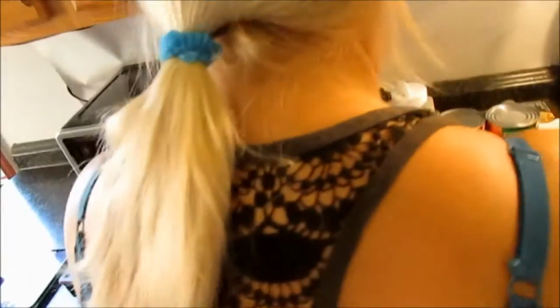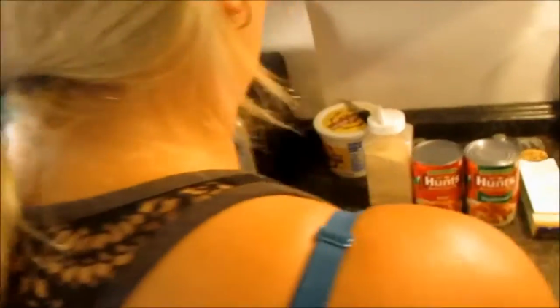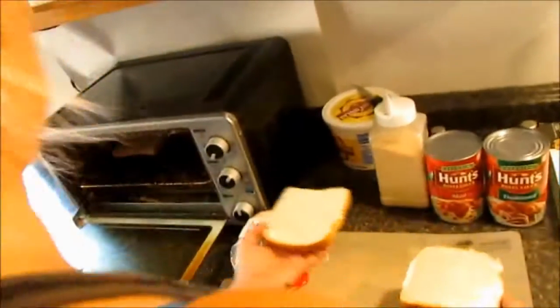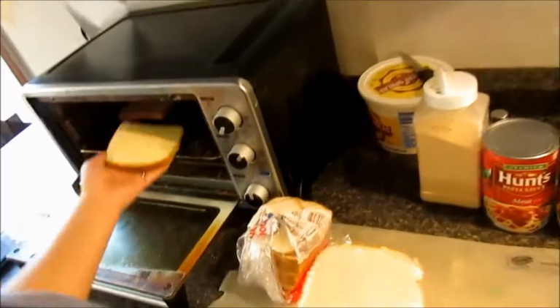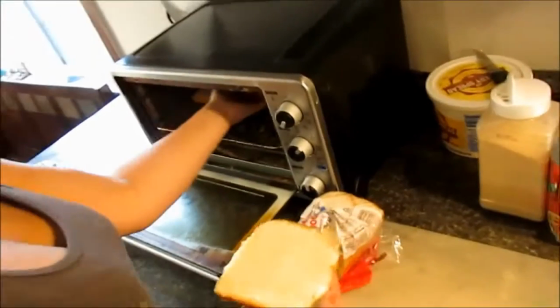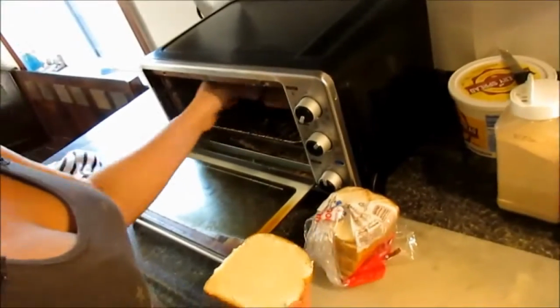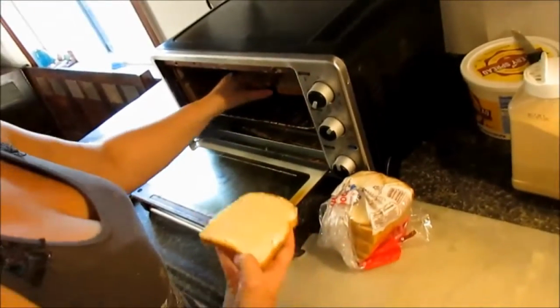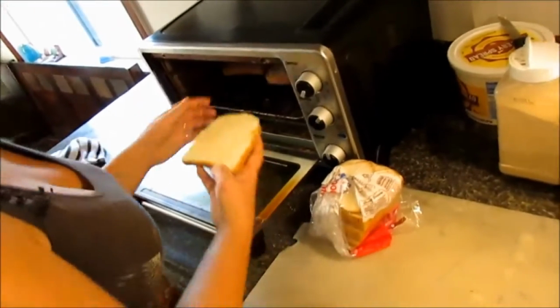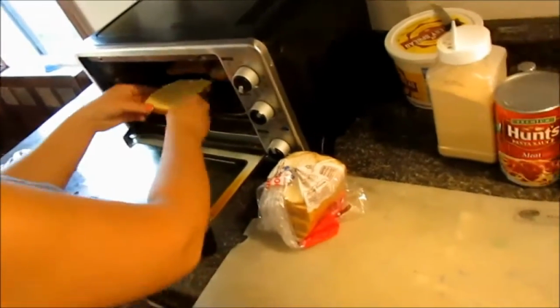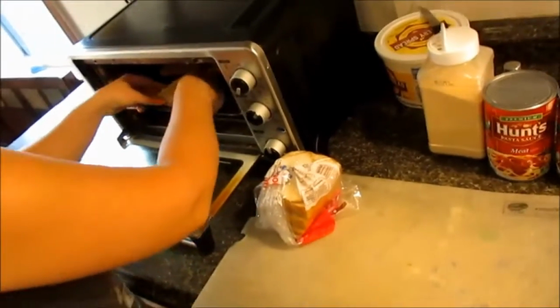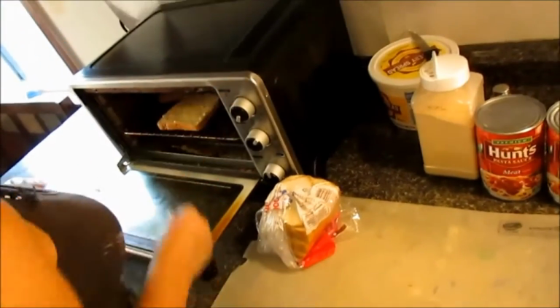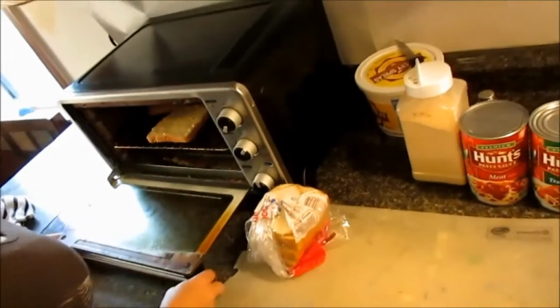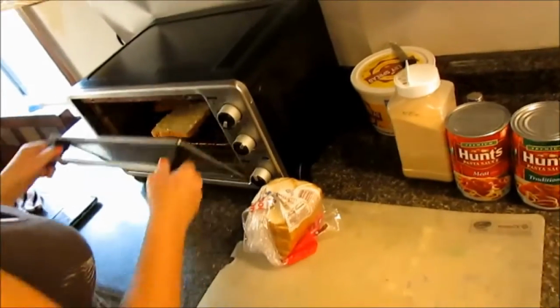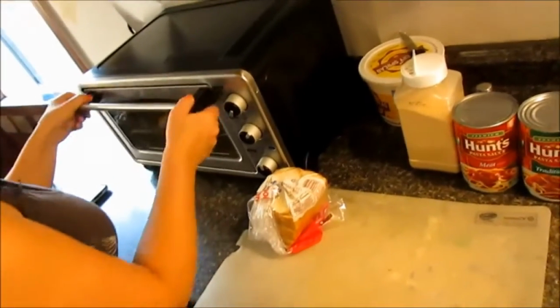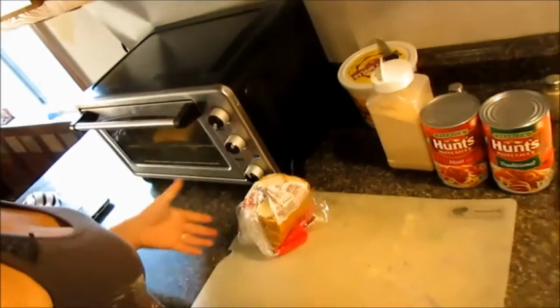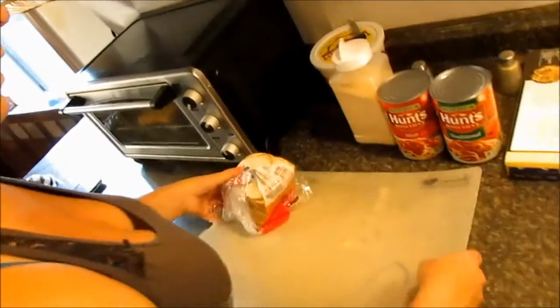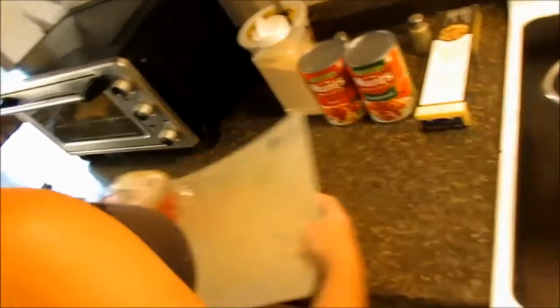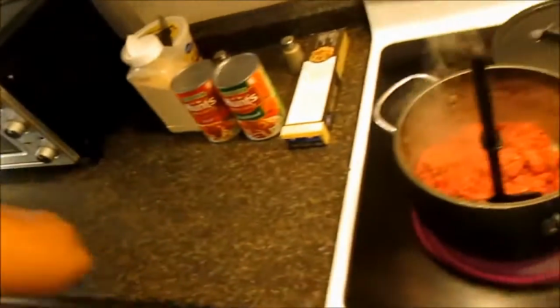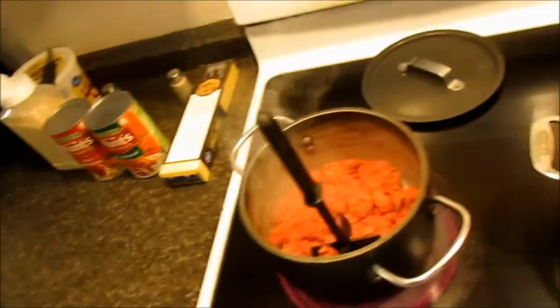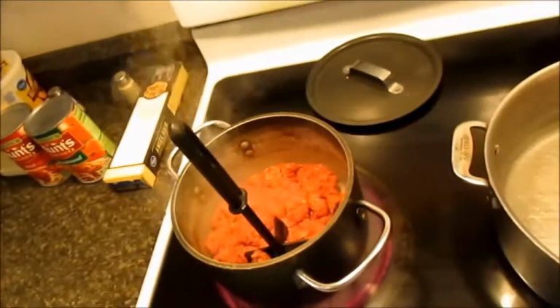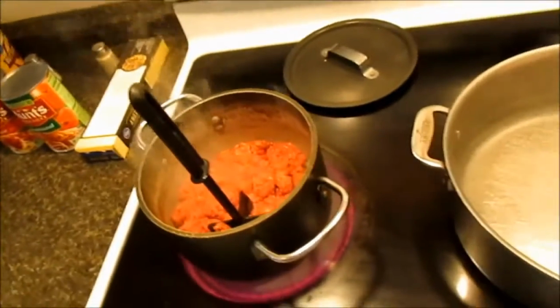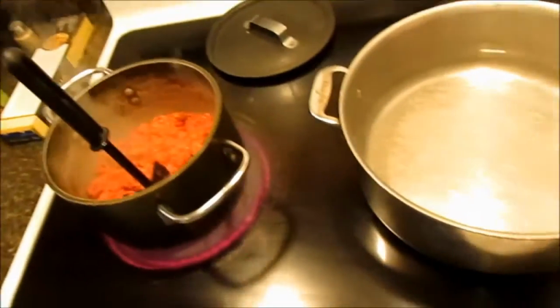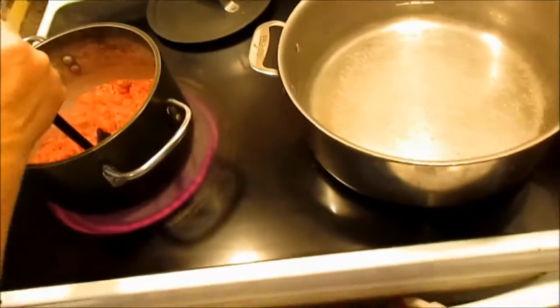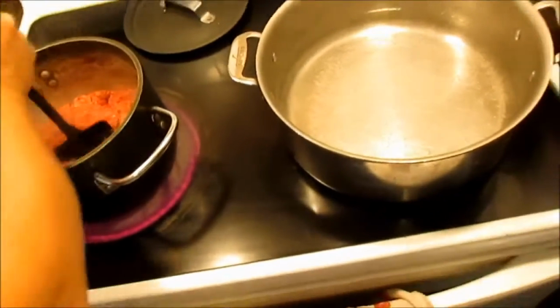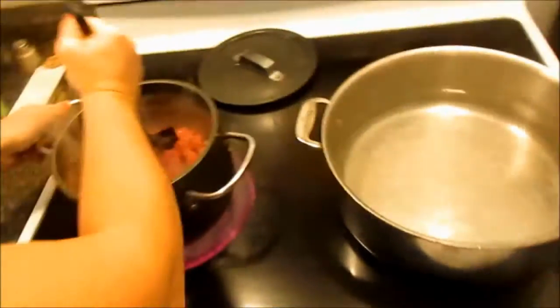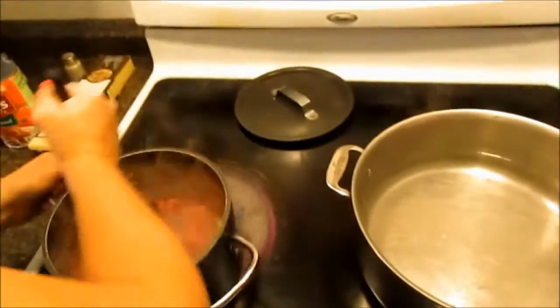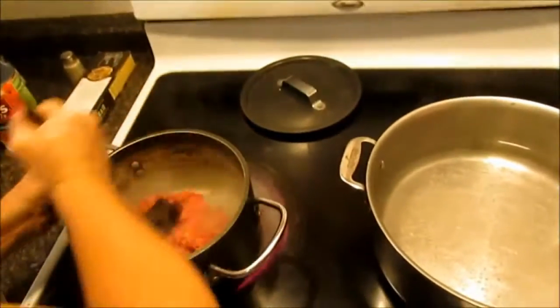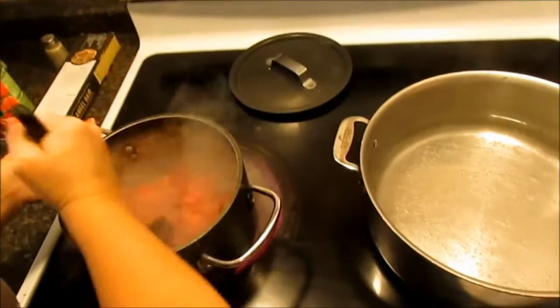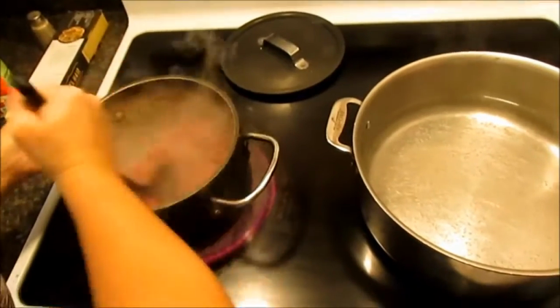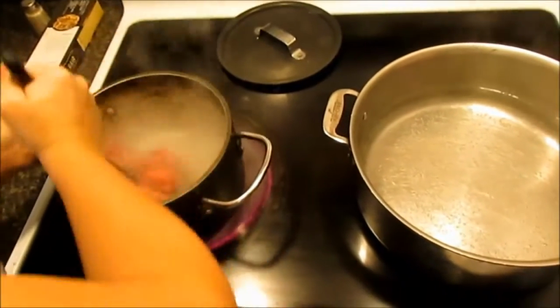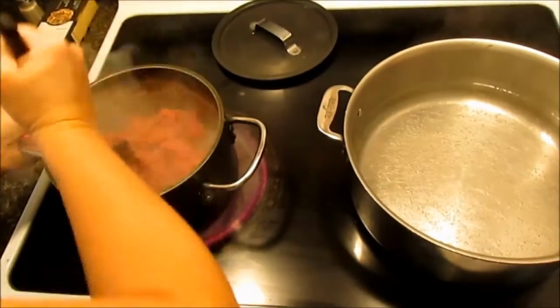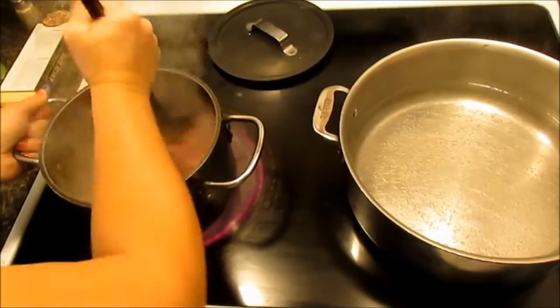I'll put the bread in my toaster oven. I won't start it yet because it only takes a few minutes, but since it's ready it can be set aside and out of the way. Meanwhile, I'm going to check on my meat — it's getting nice and done, so I can mix it up.